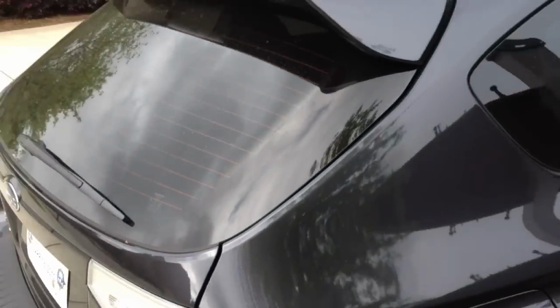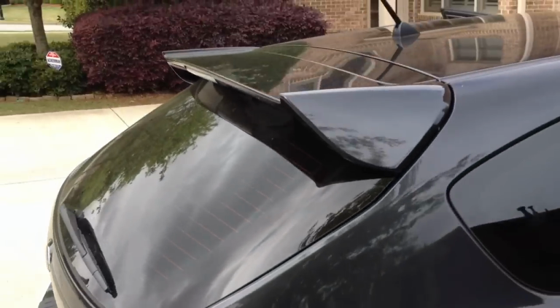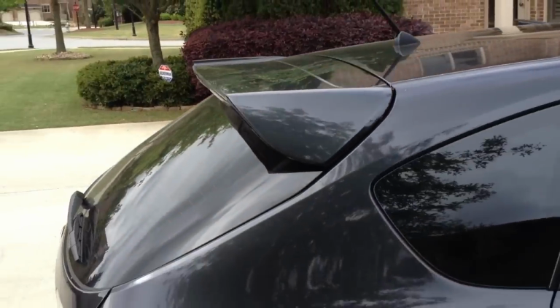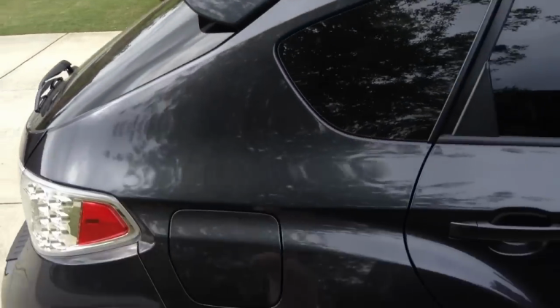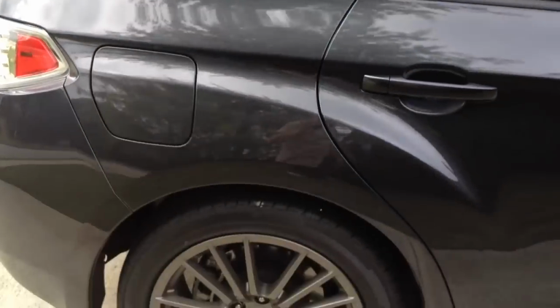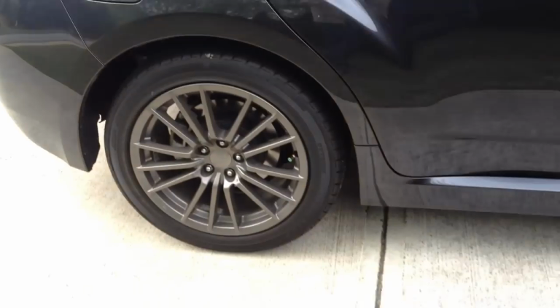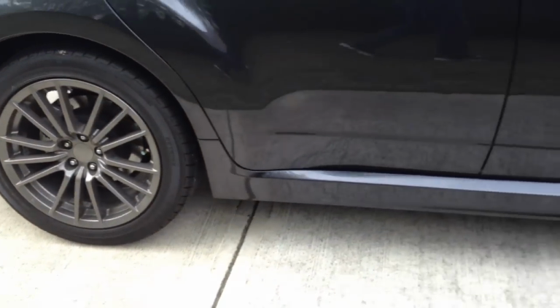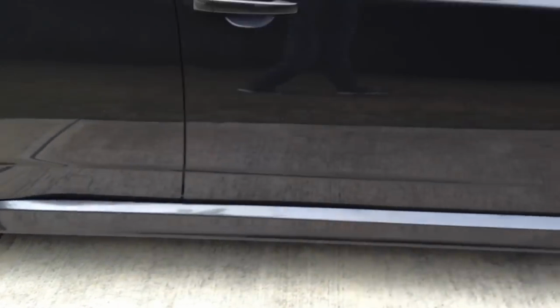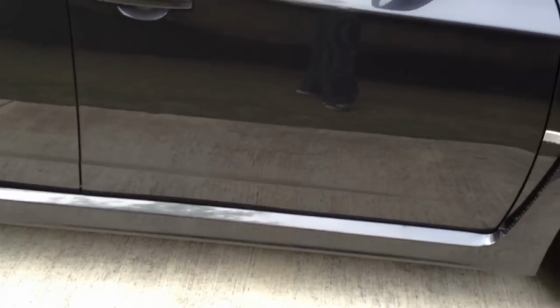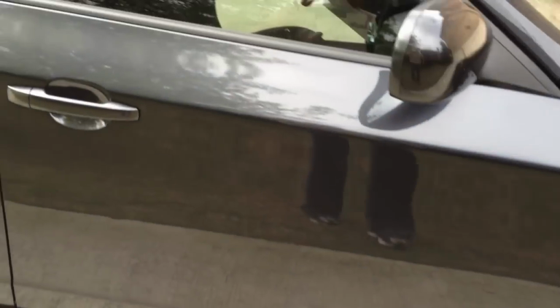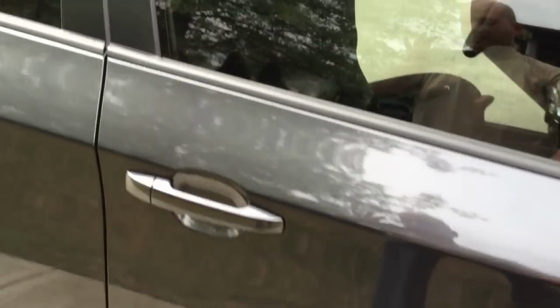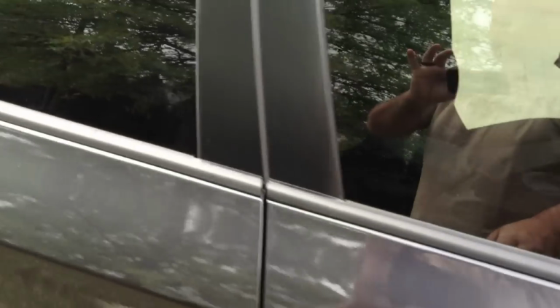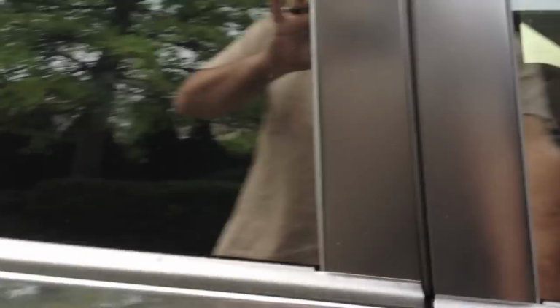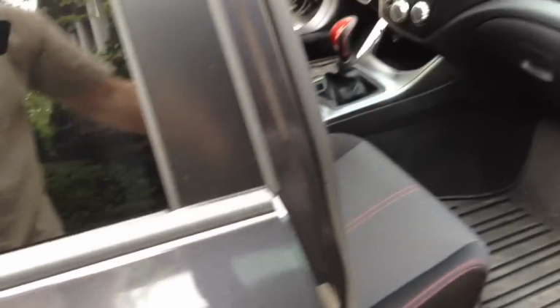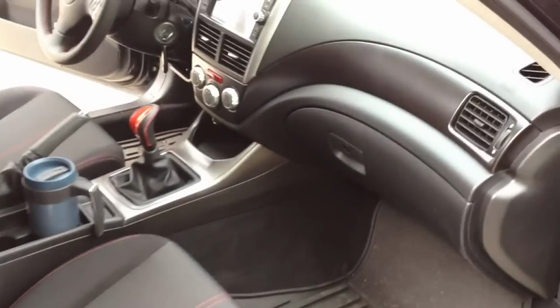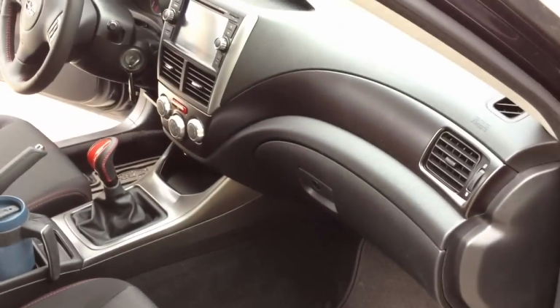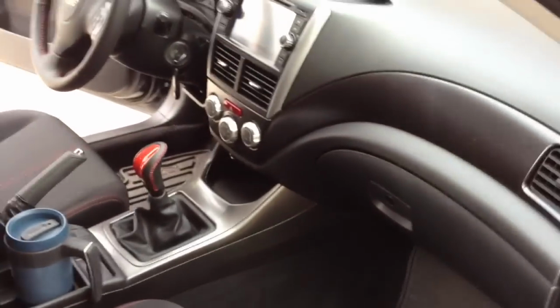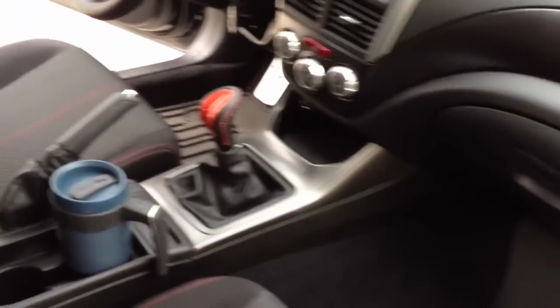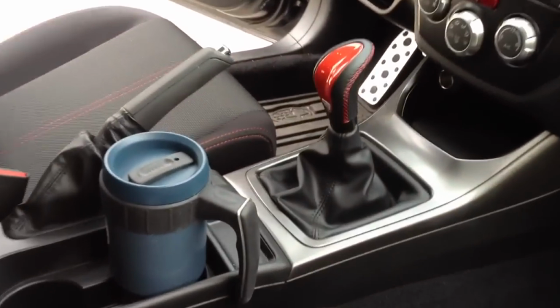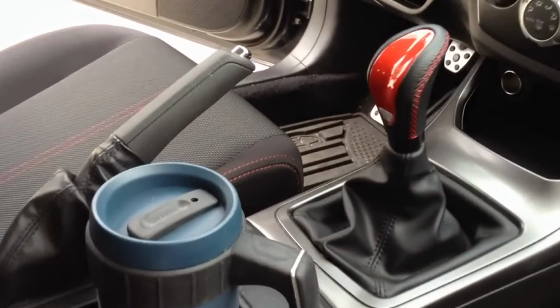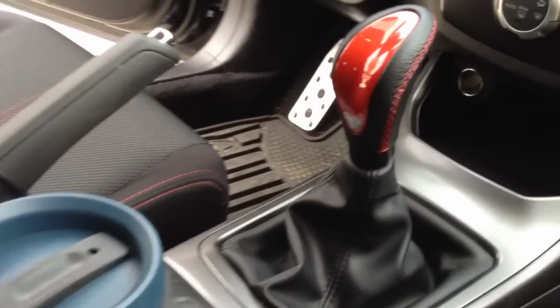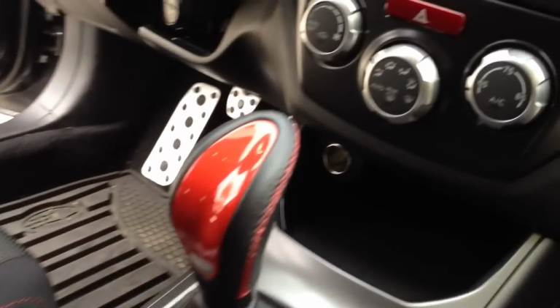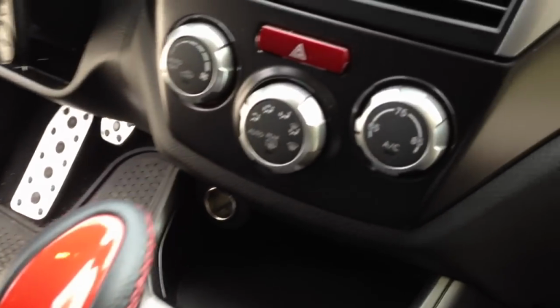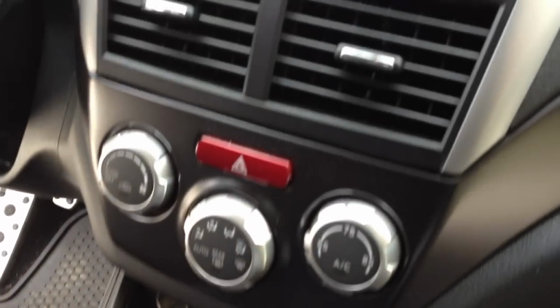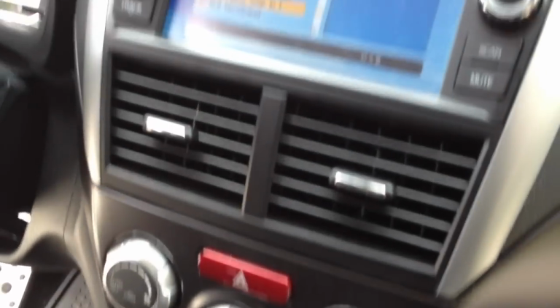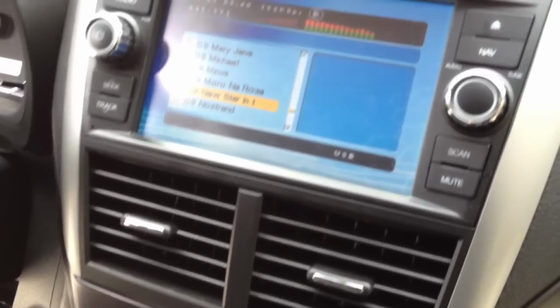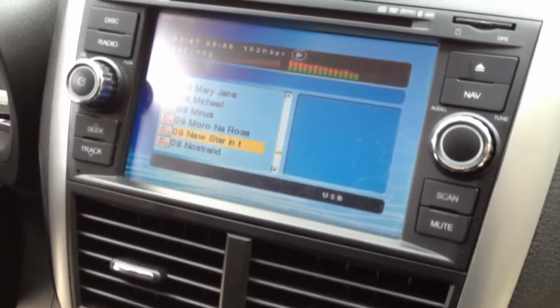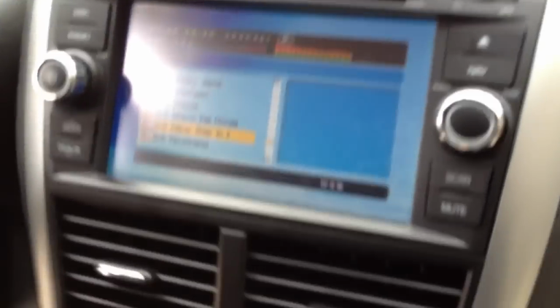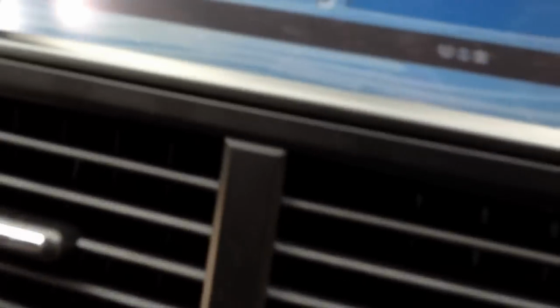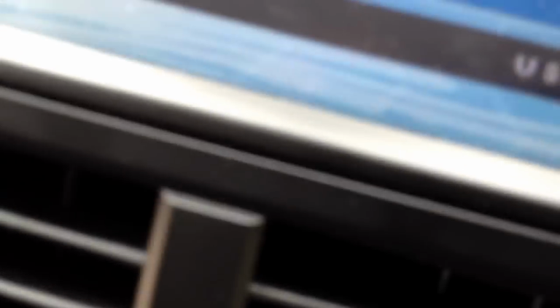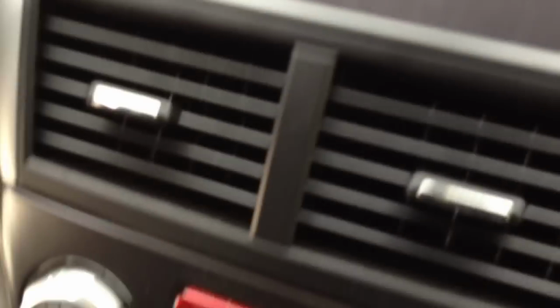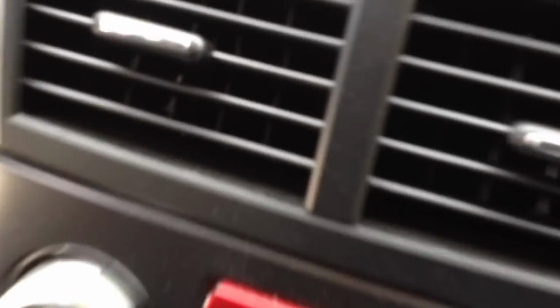Wing spoiler on the back, cool wheels, you get the picture. Just saw the outside already, it's the inside — Momo shift knob. Right now I have it on nav.